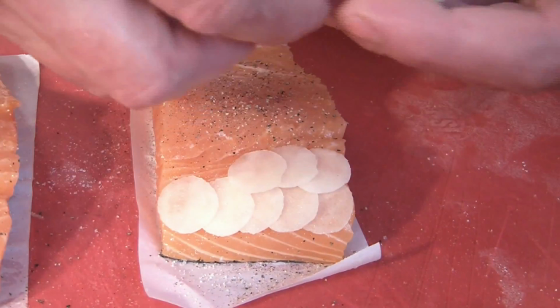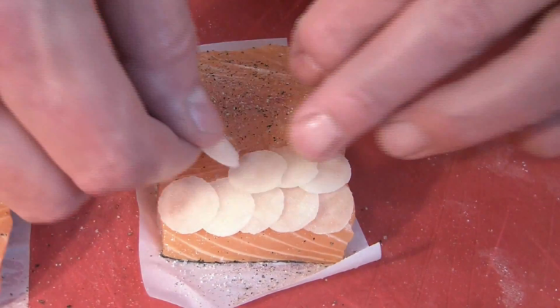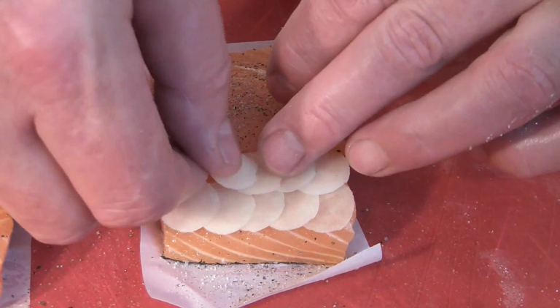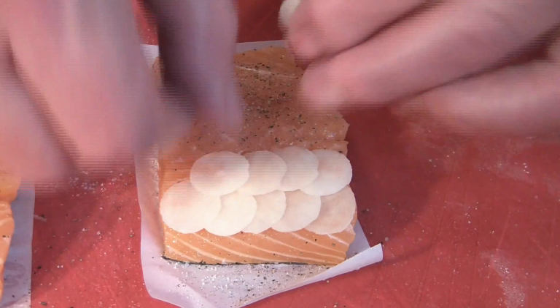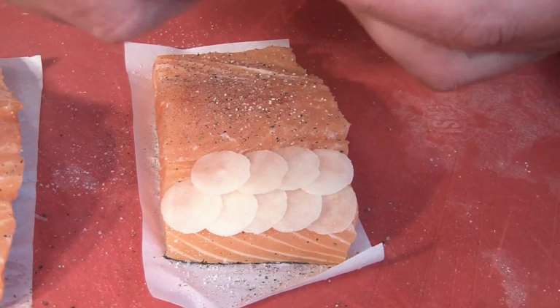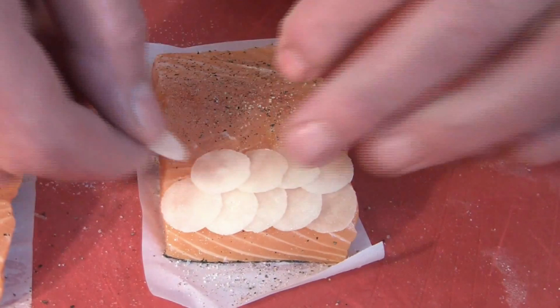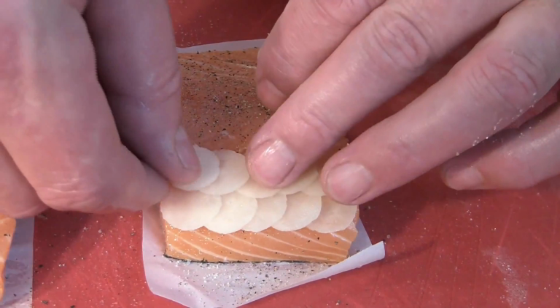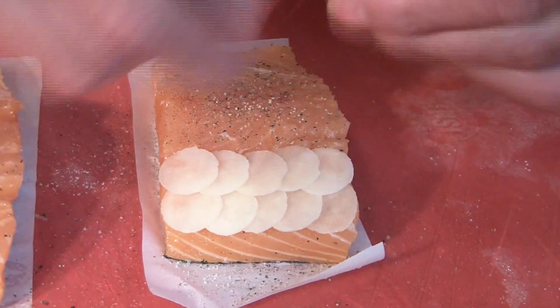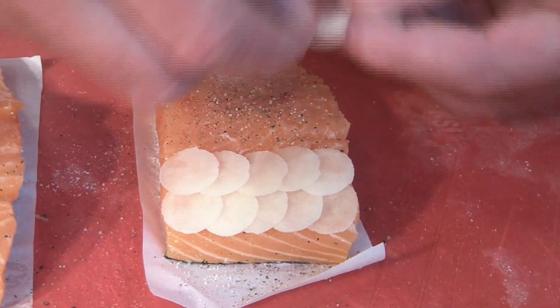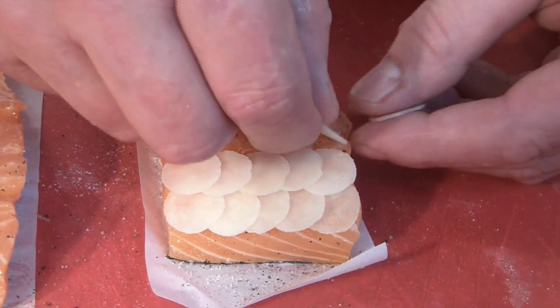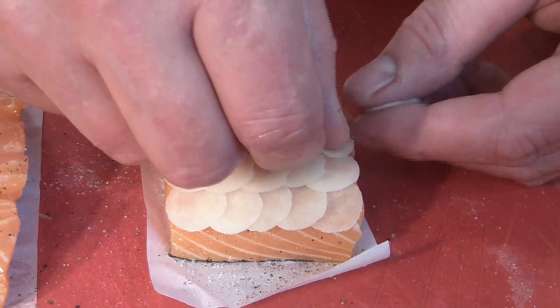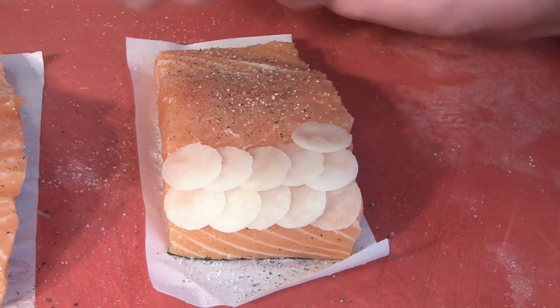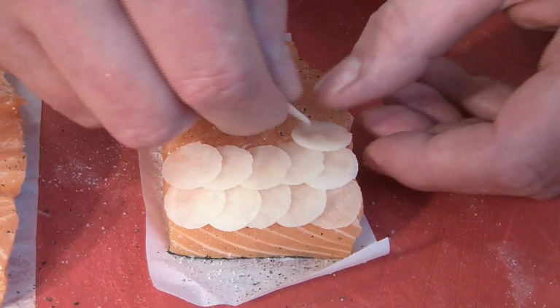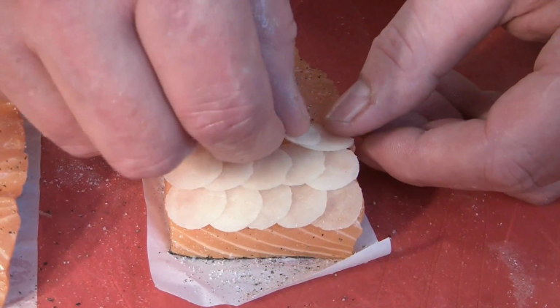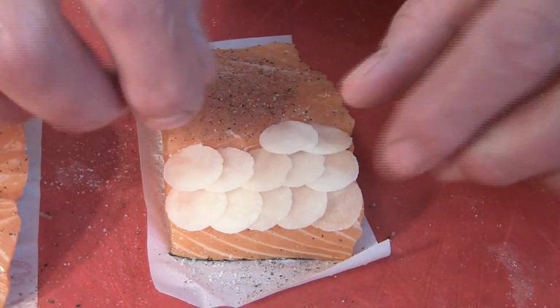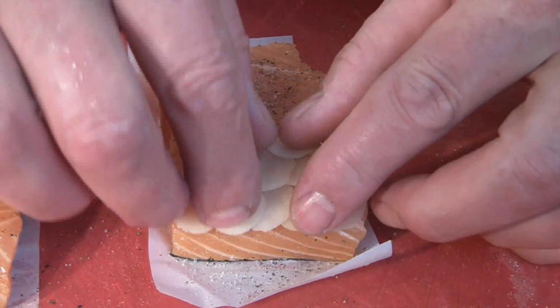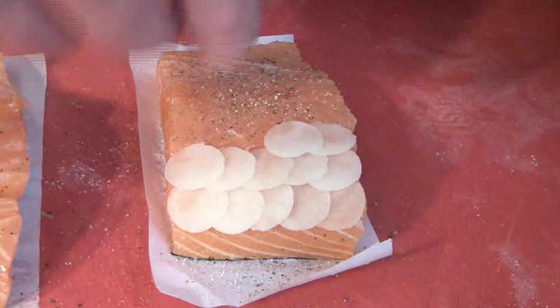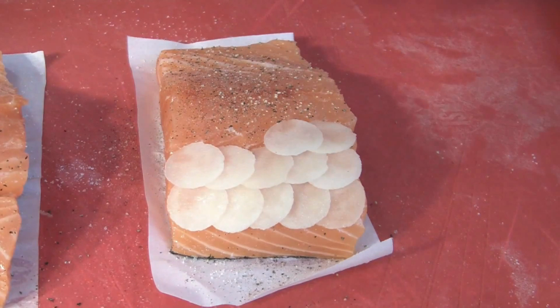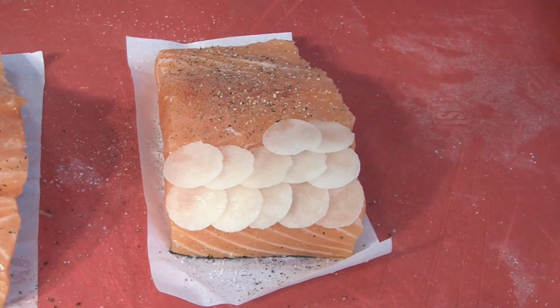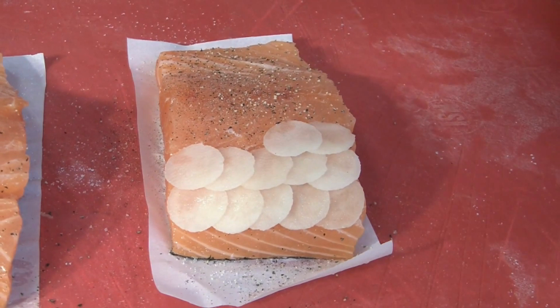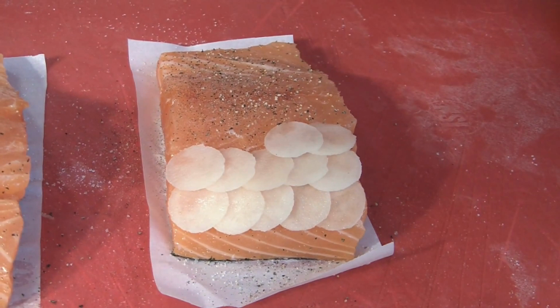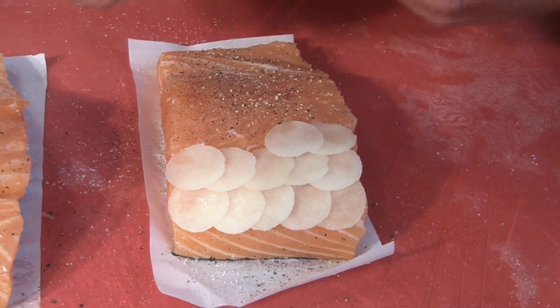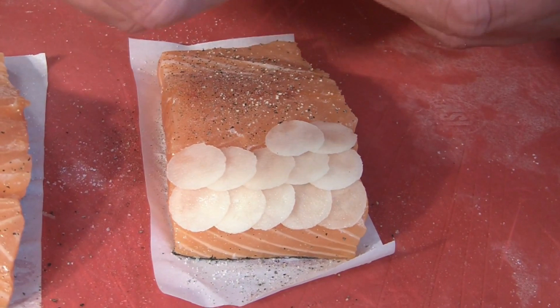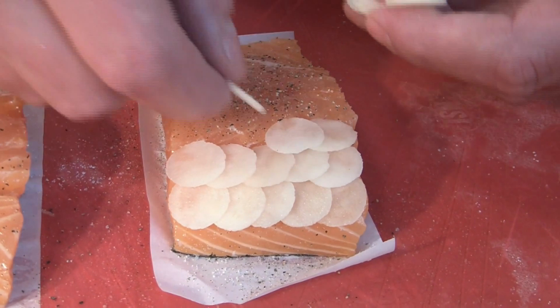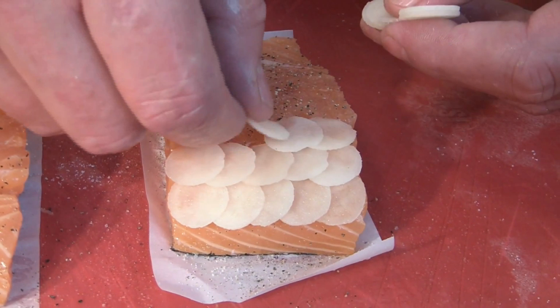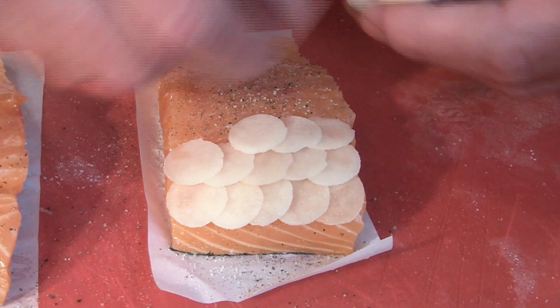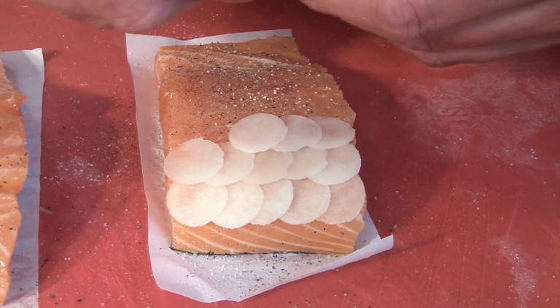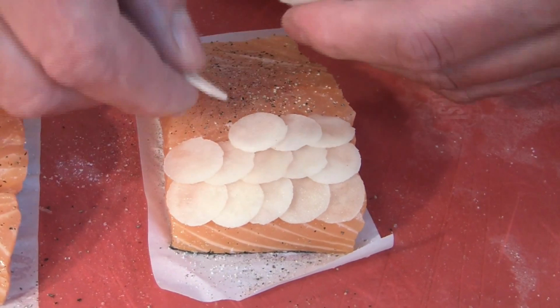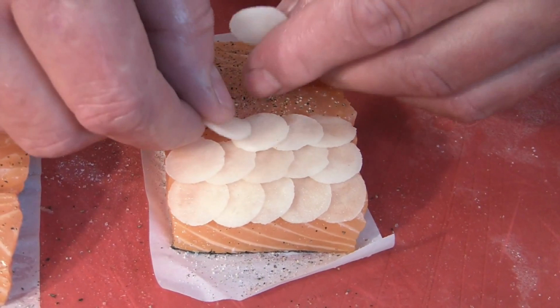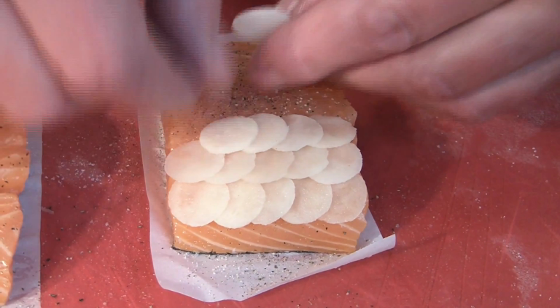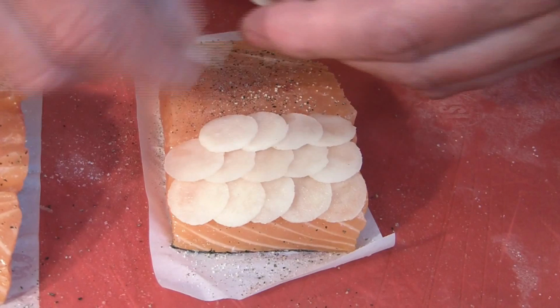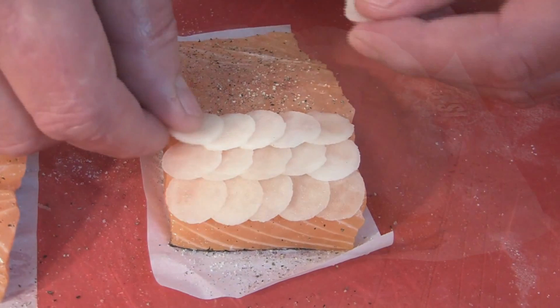The potatoes are just cut — they are not washed or soaked in water. We want to have this starch, the natural starch of the potato. We want it to make the scales stick together and help them stick on the salmon.